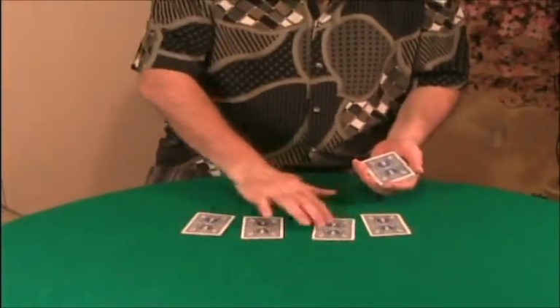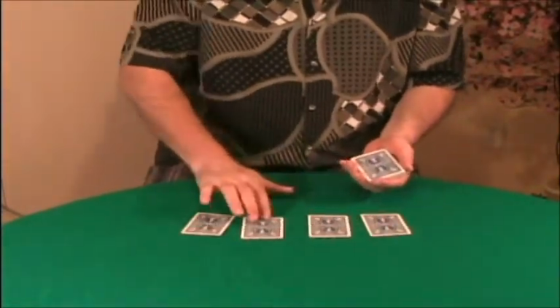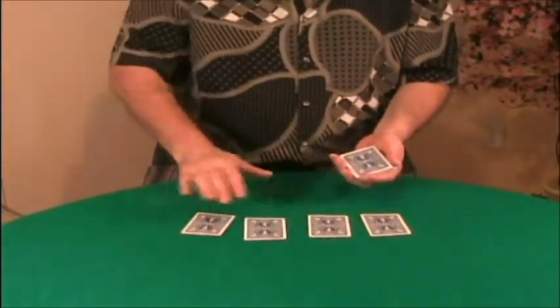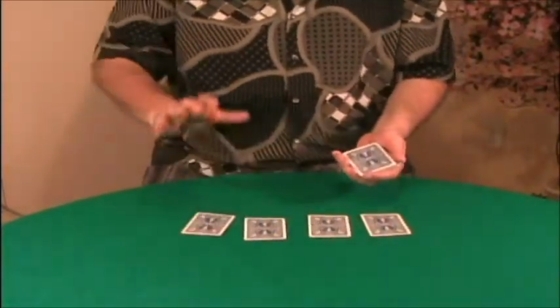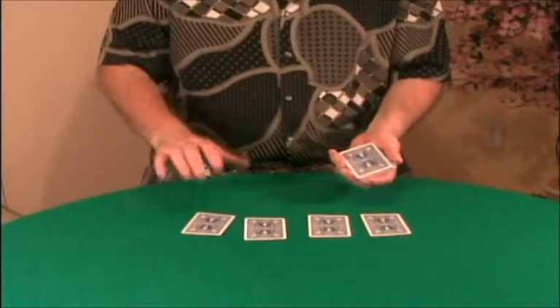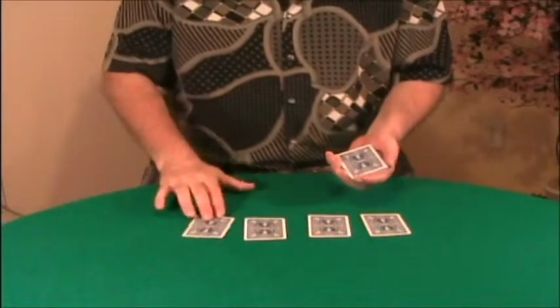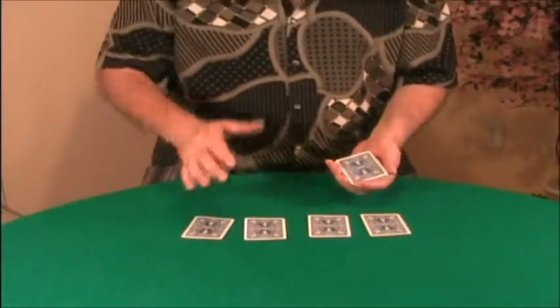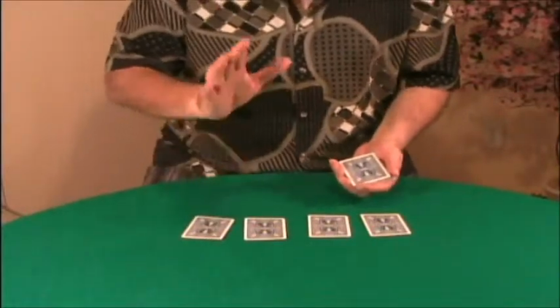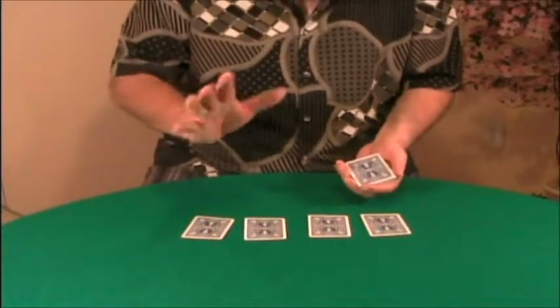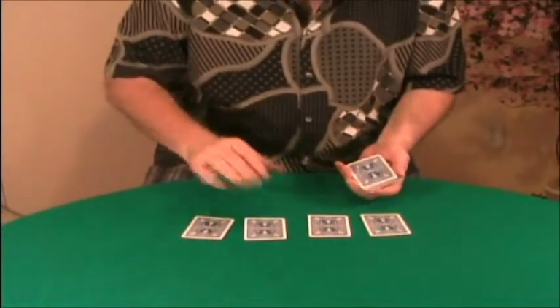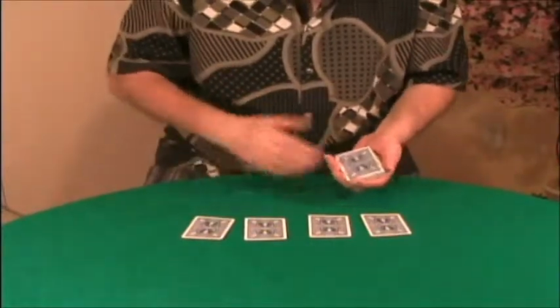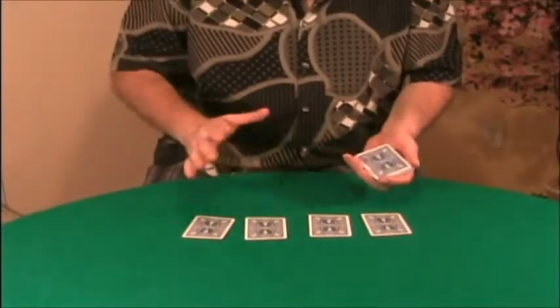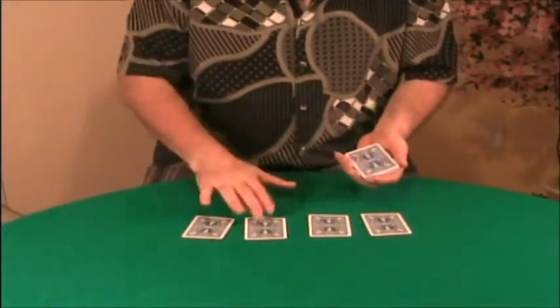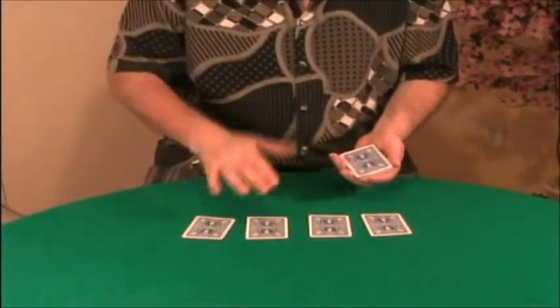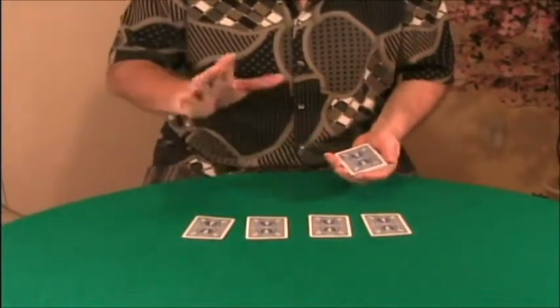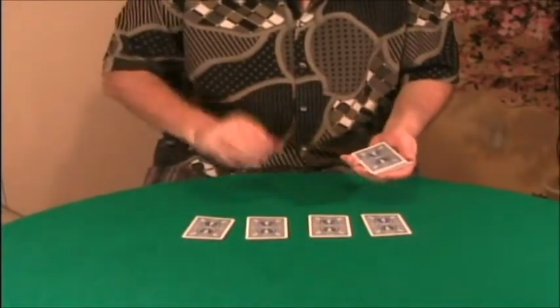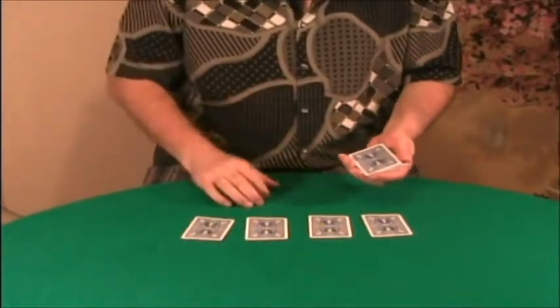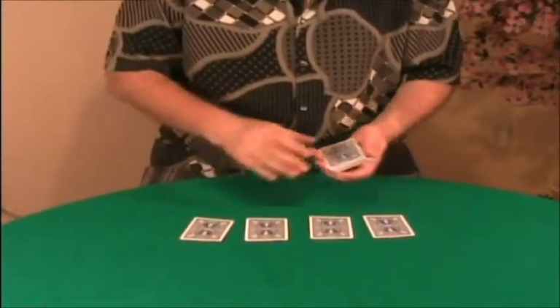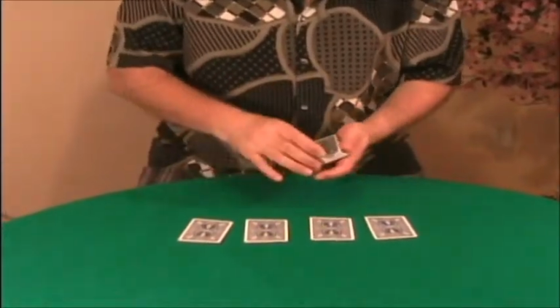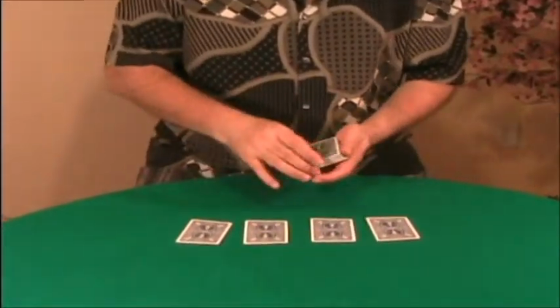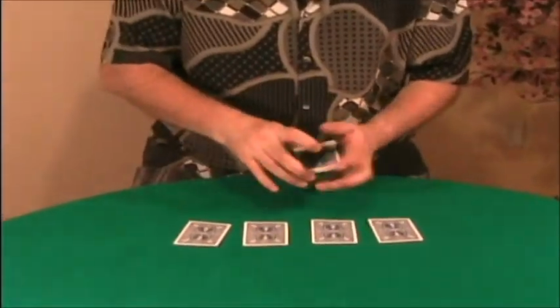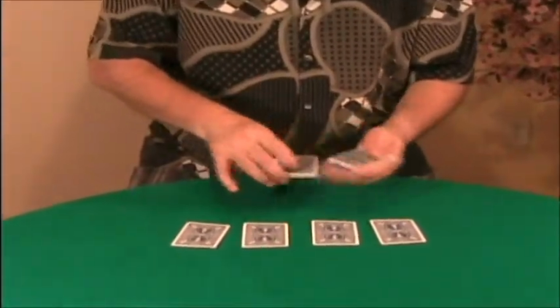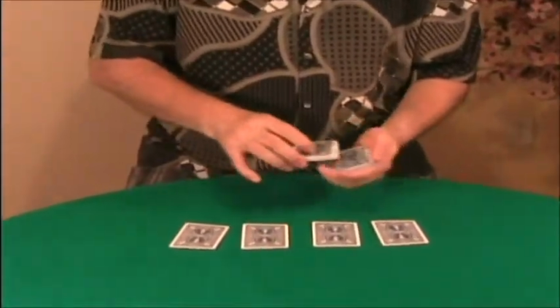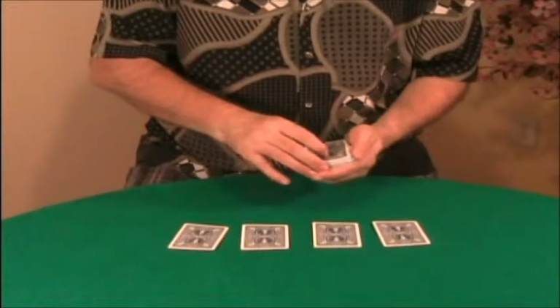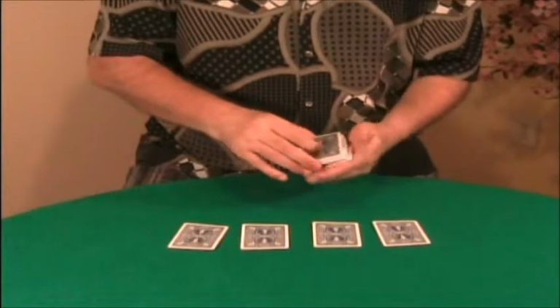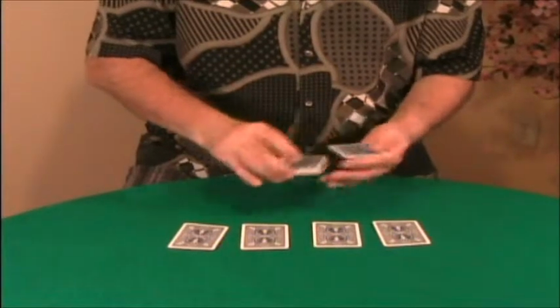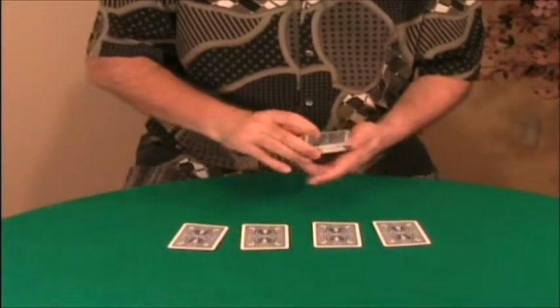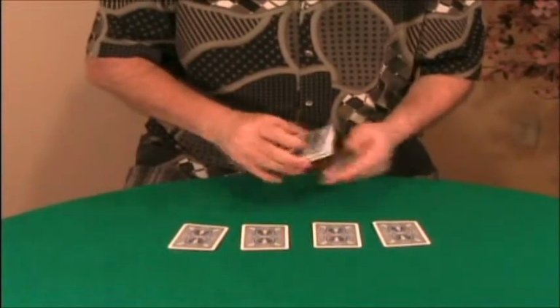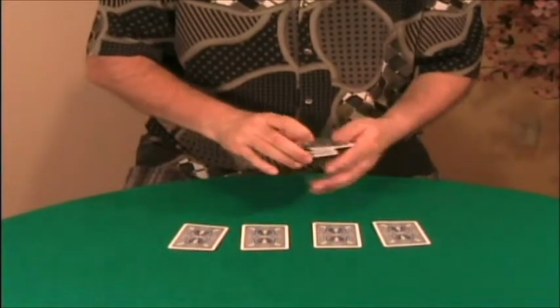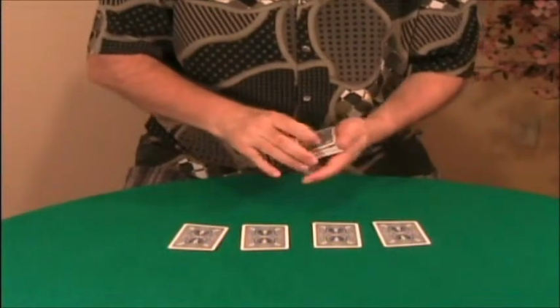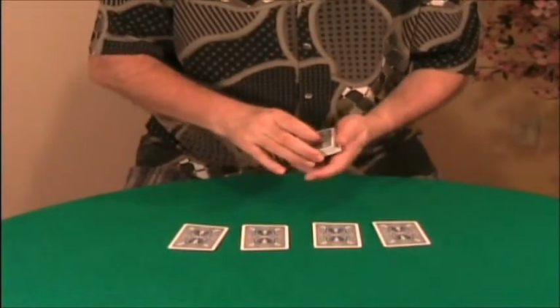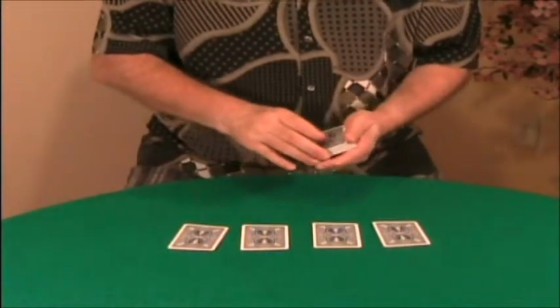Imagine that these are the four kings. I don't want to show them yet — you'll know why in a moment — and I'm going to try to cut the deck to find the queen.